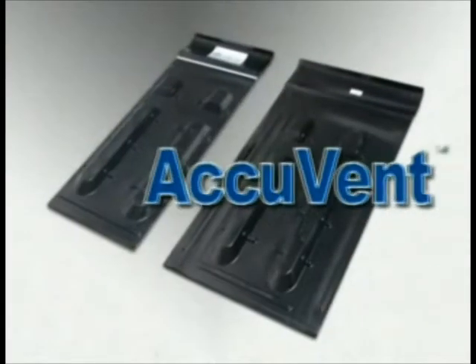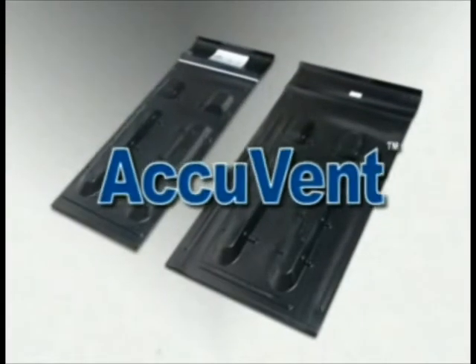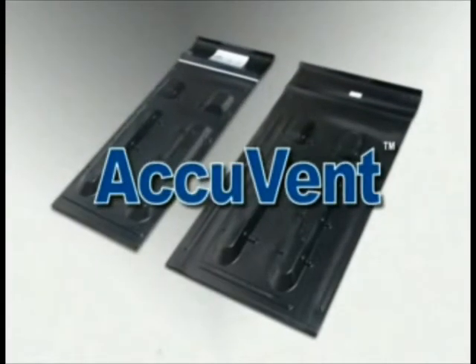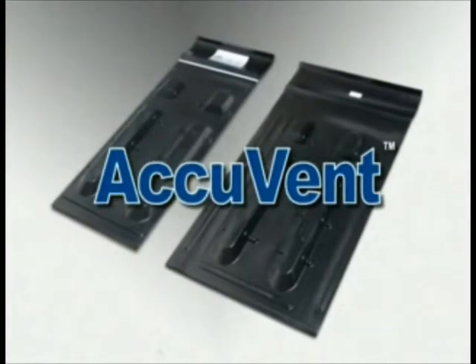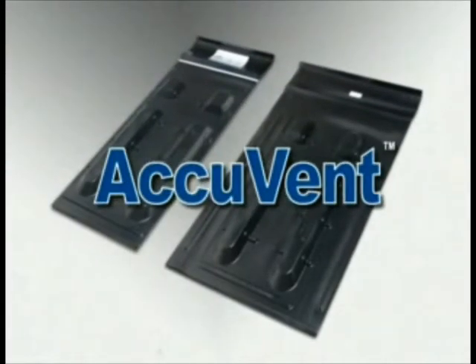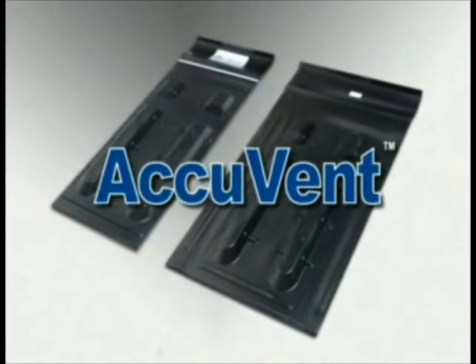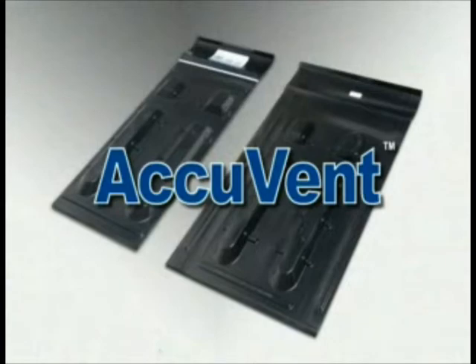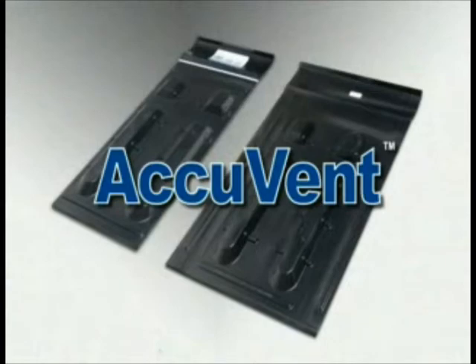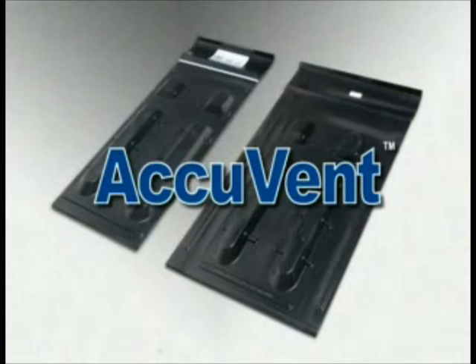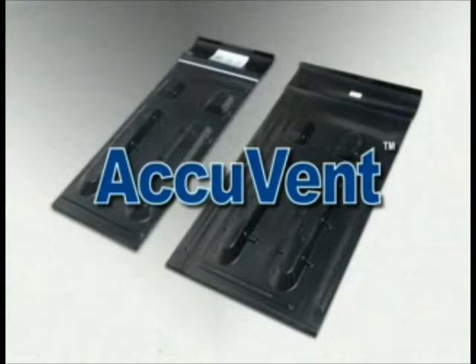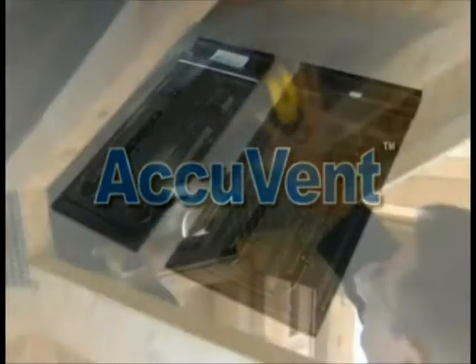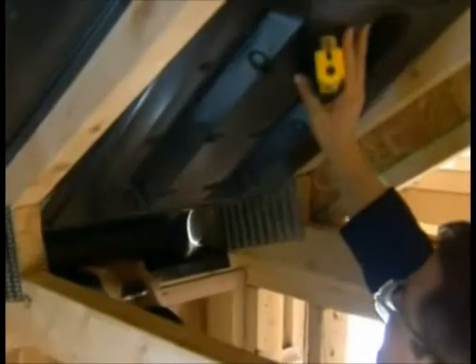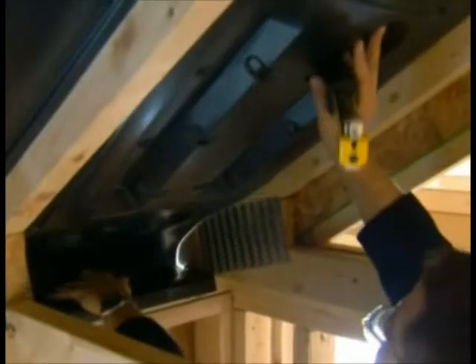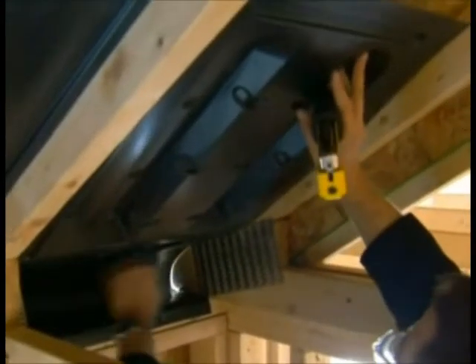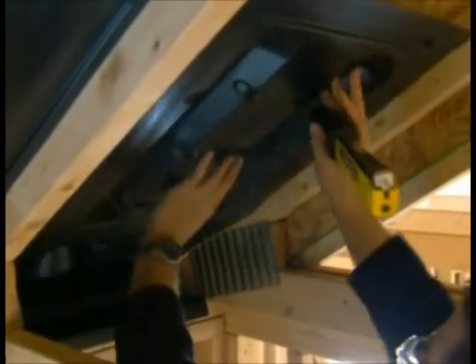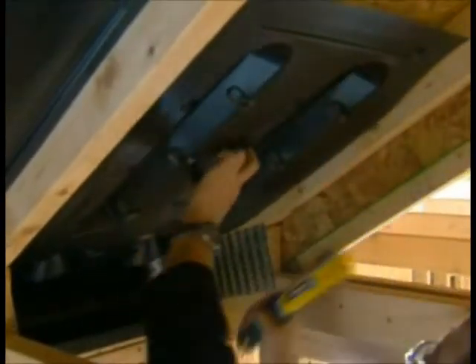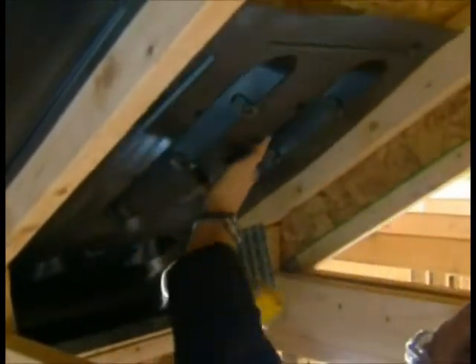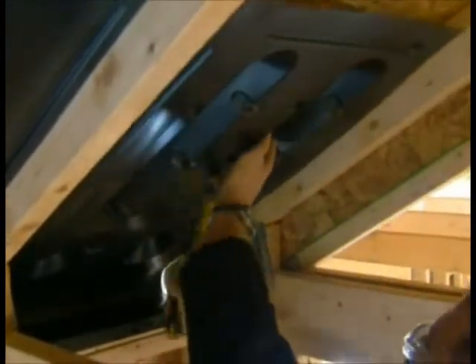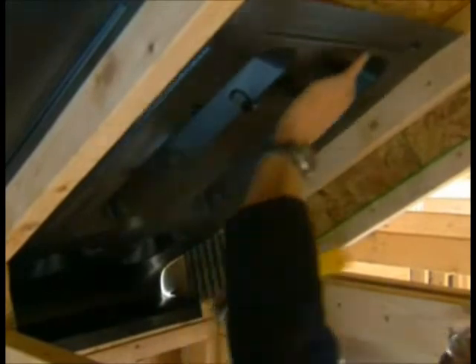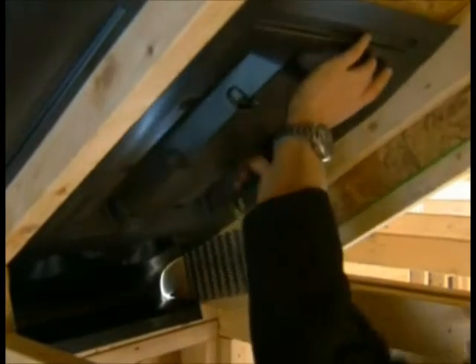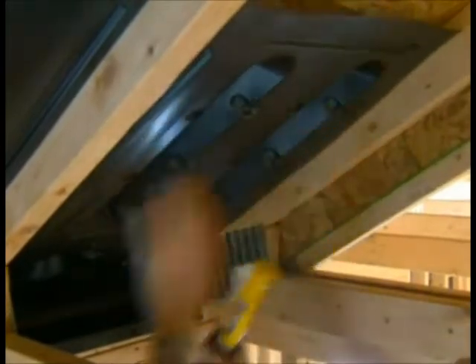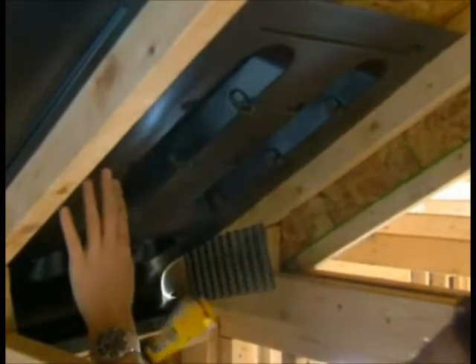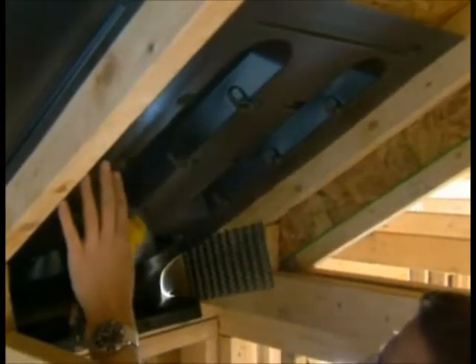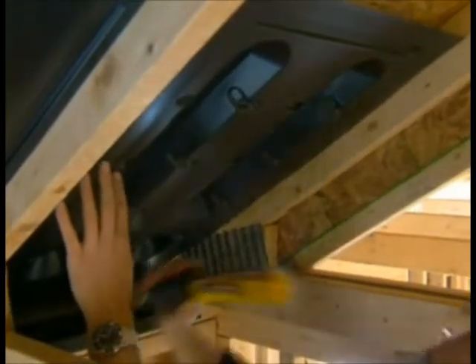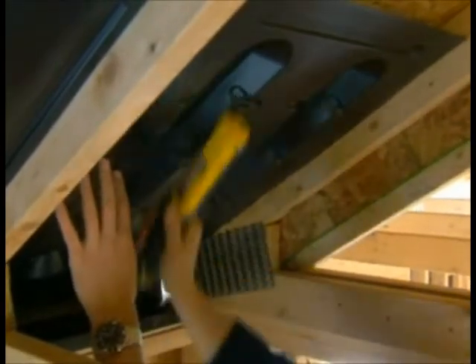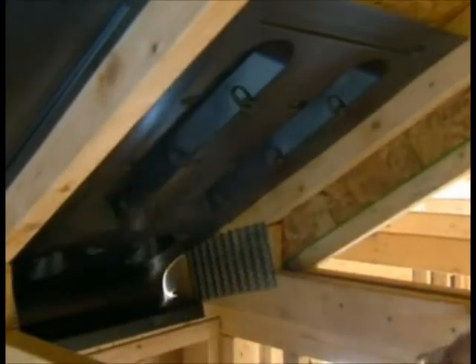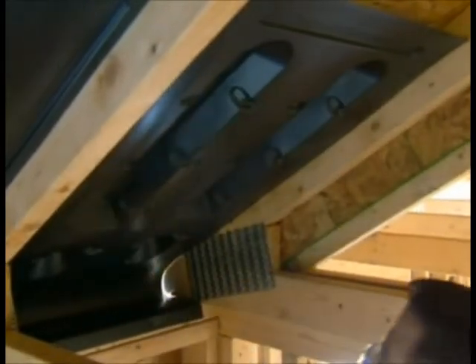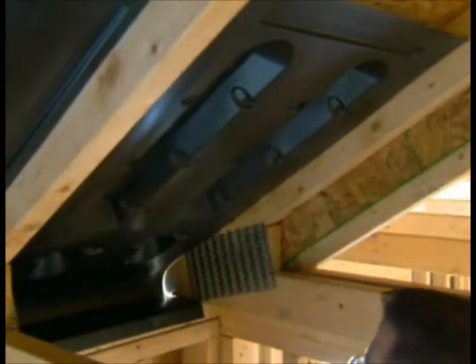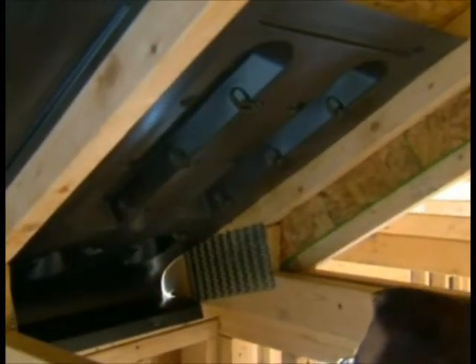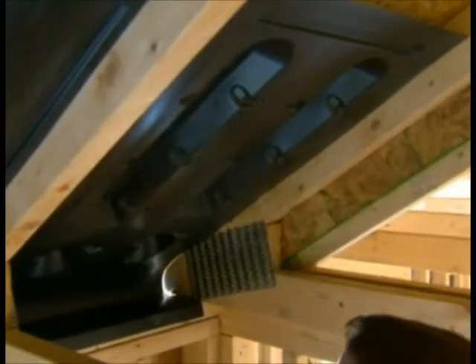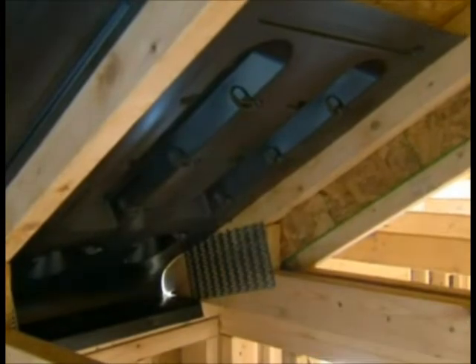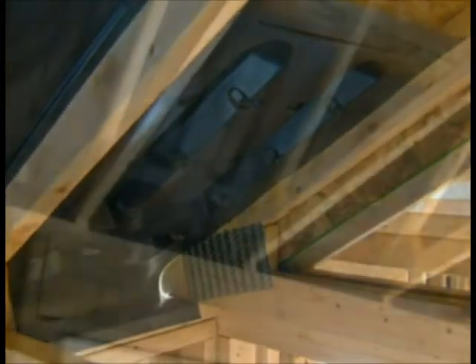AccuVent, an innovative solution to attic ventilation. AccuVent is an easy to install PVC plastic vent system that allows airflow into the attic space while providing 100% wind blockage.